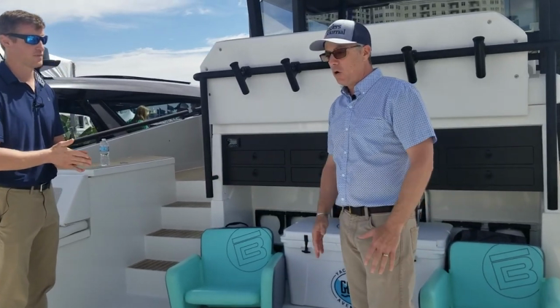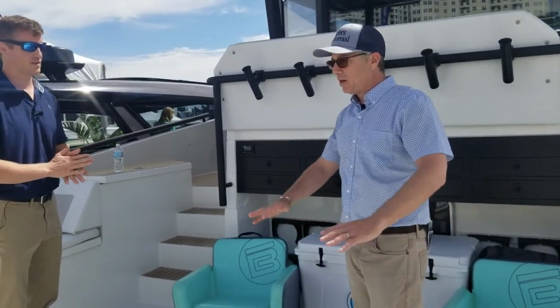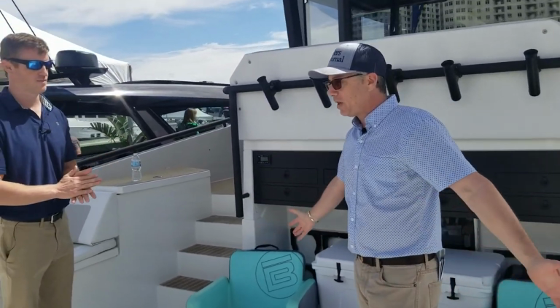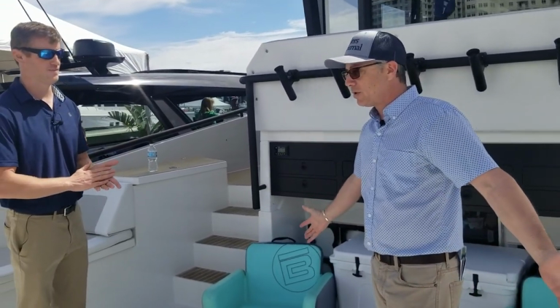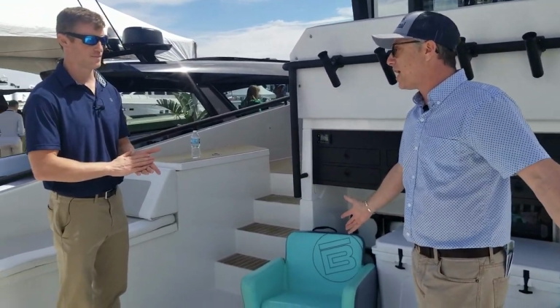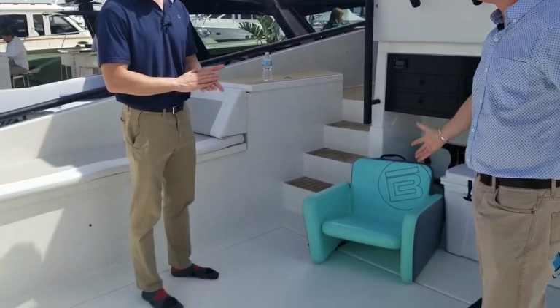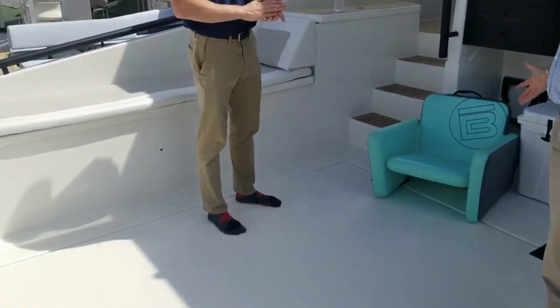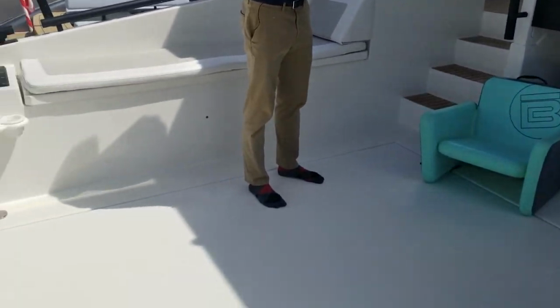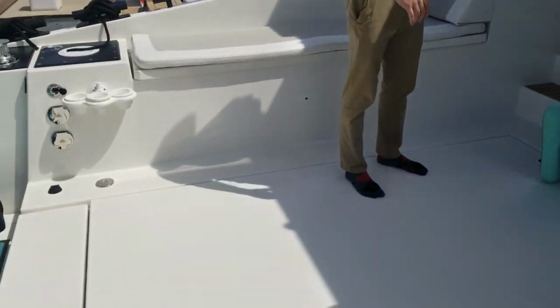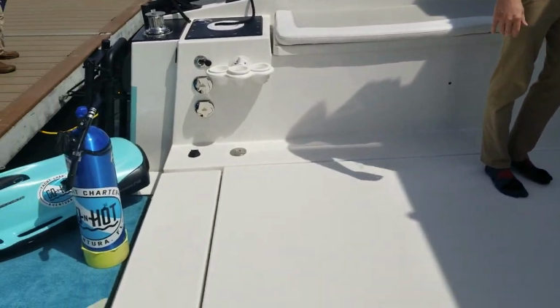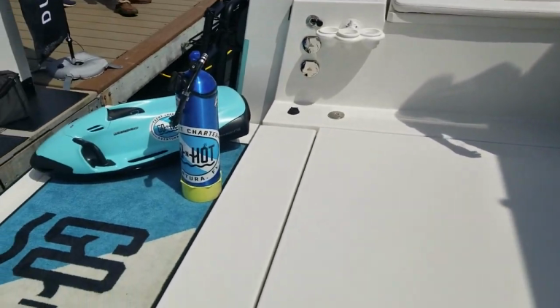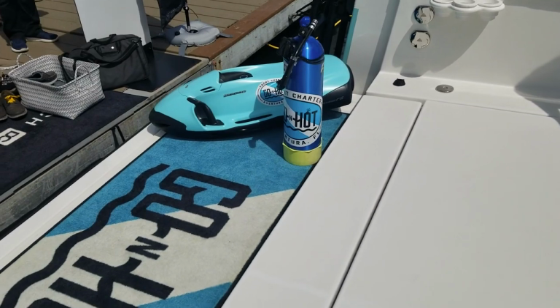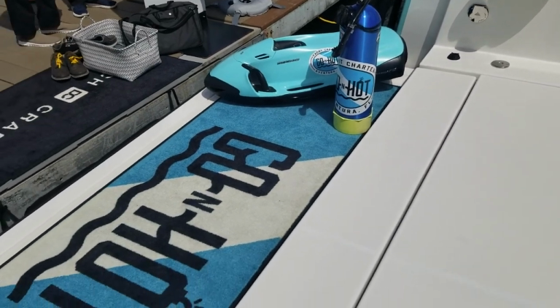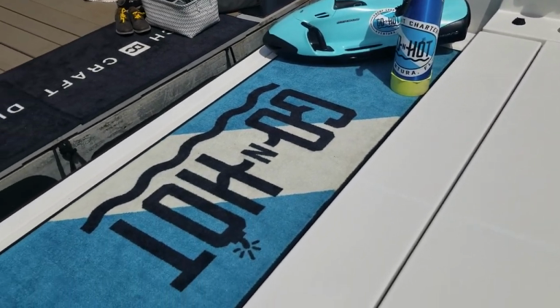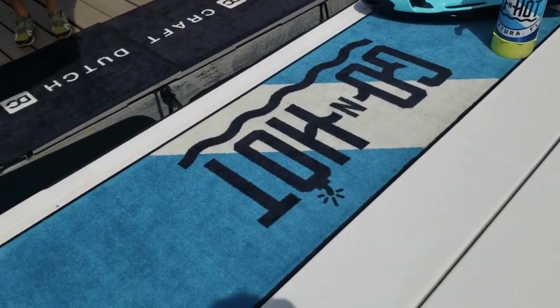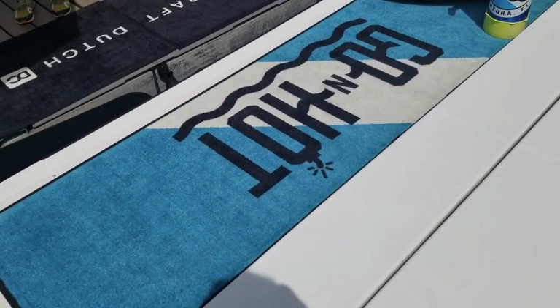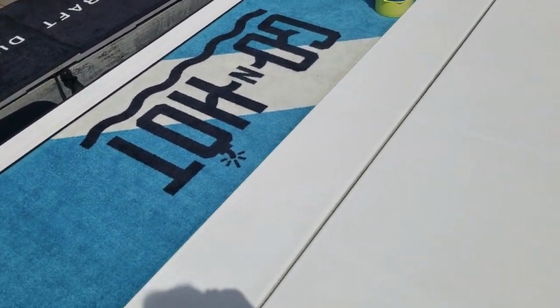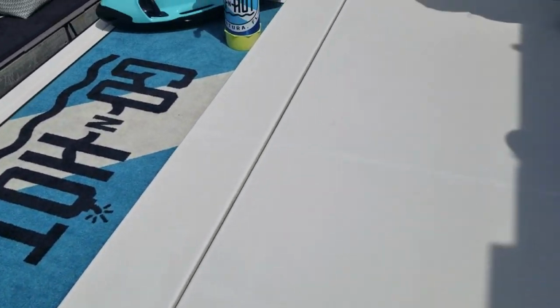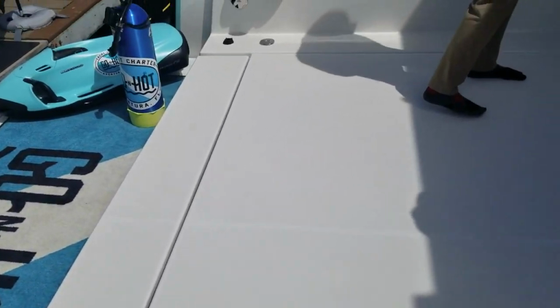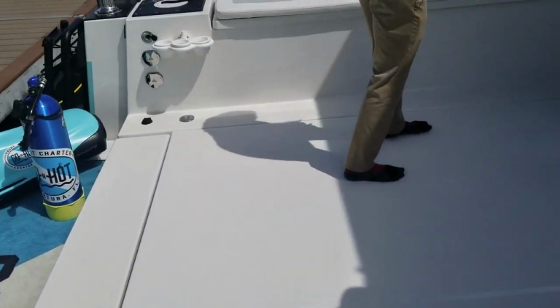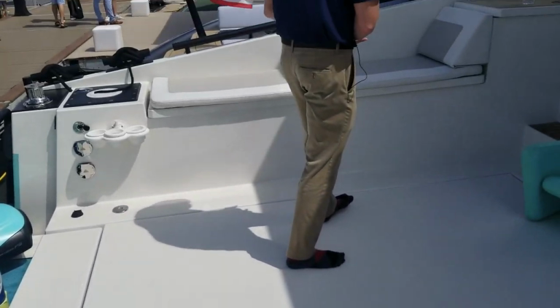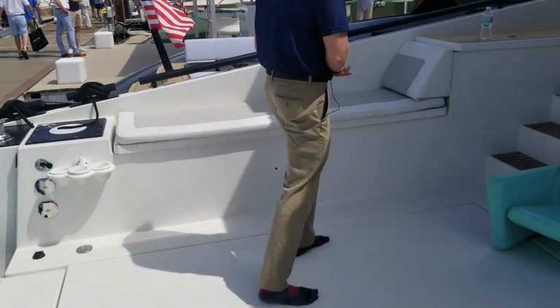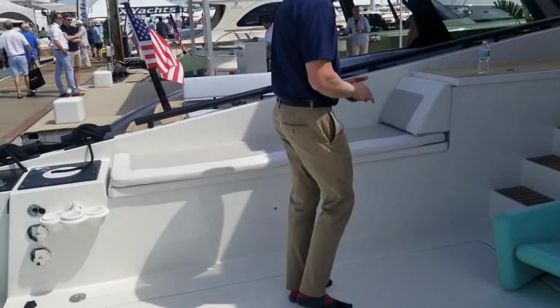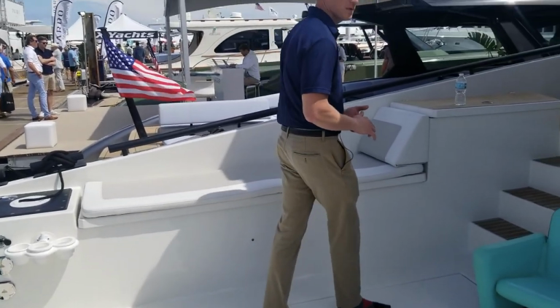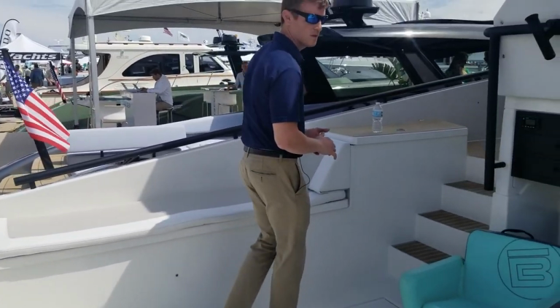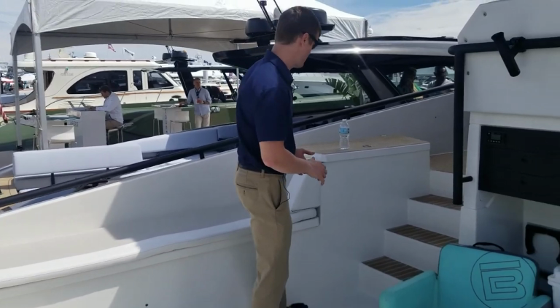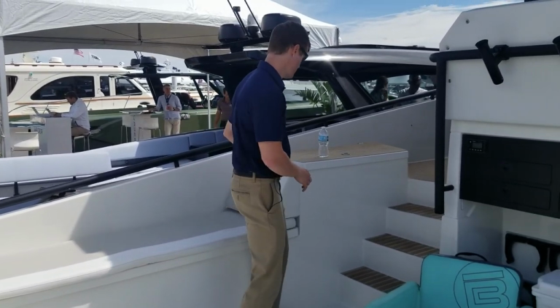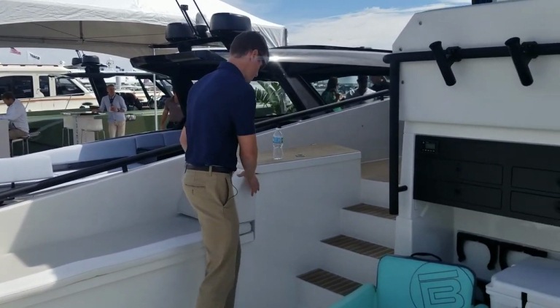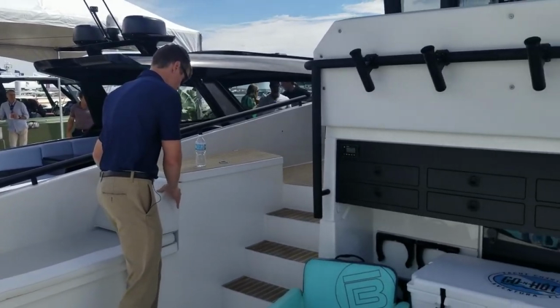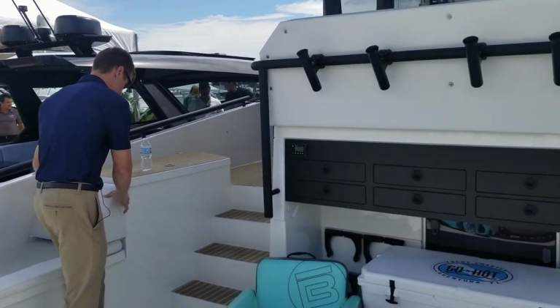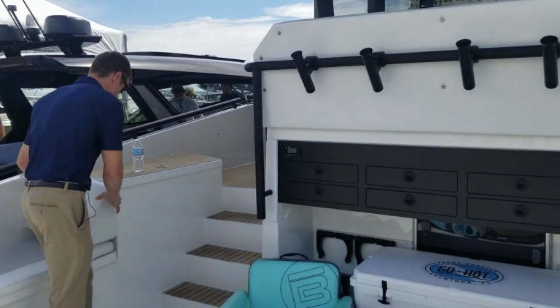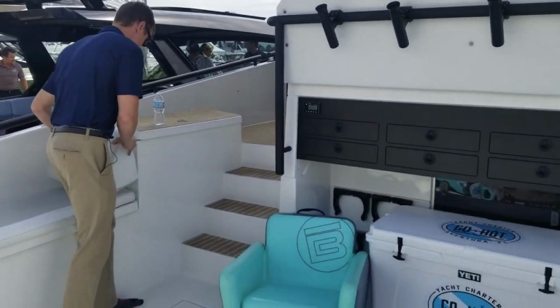I love this tailgate-style transom — really opens it up. The owner's a big diver, obviously. Tons of dive storage, dive tanks here, sea bobs. I met the captain and he was like, come check it out, and there's a lot to see.